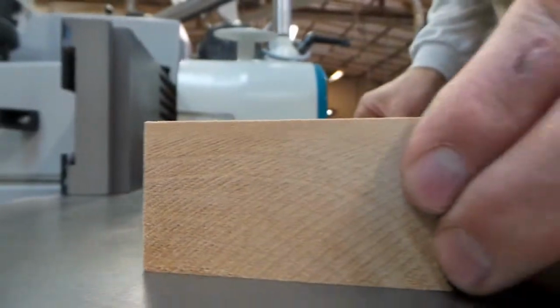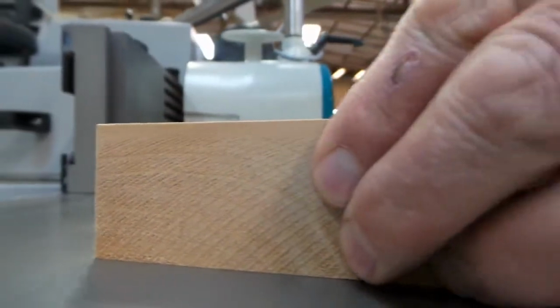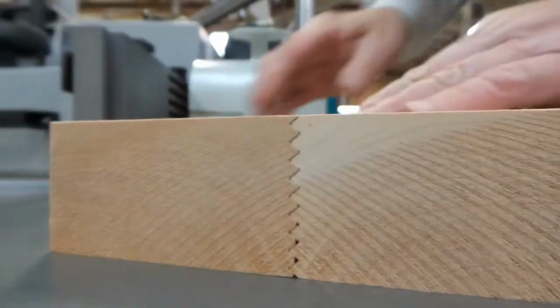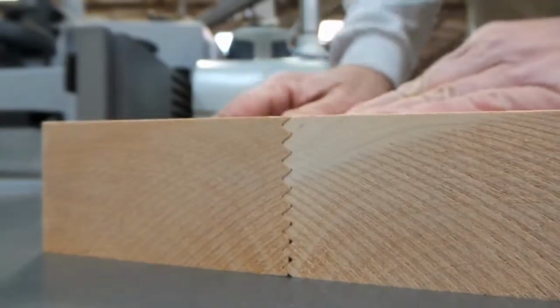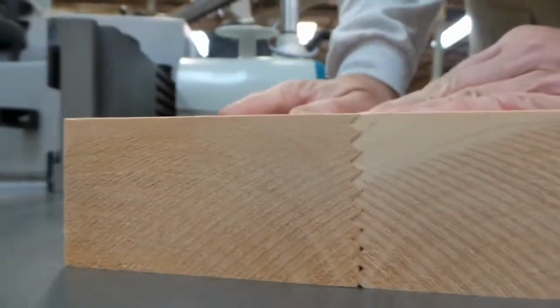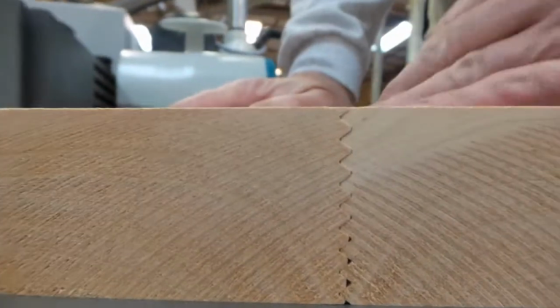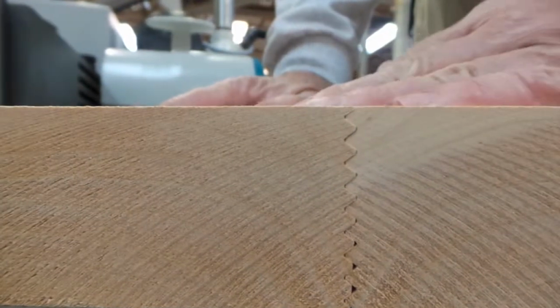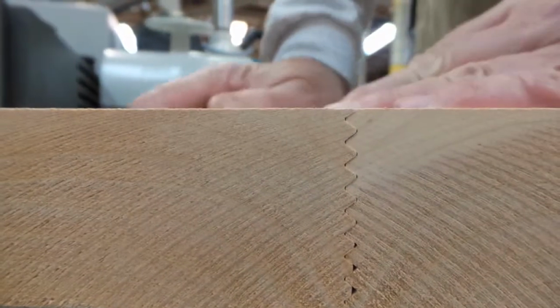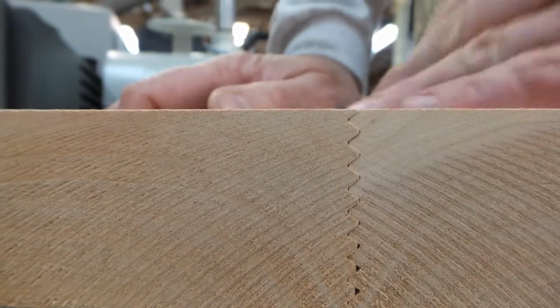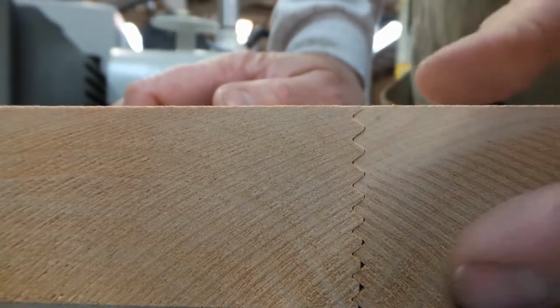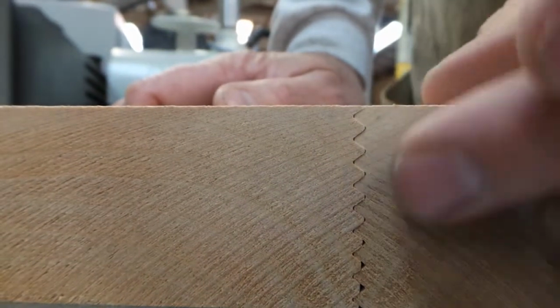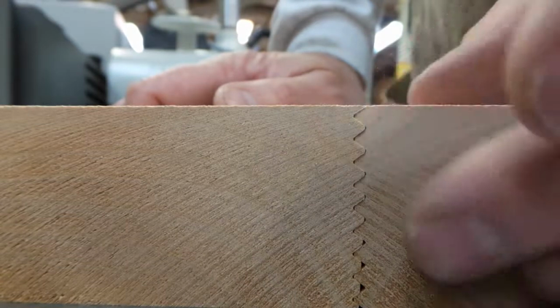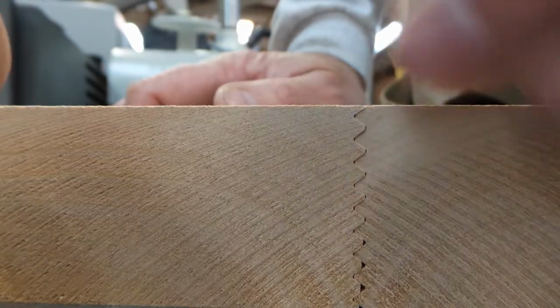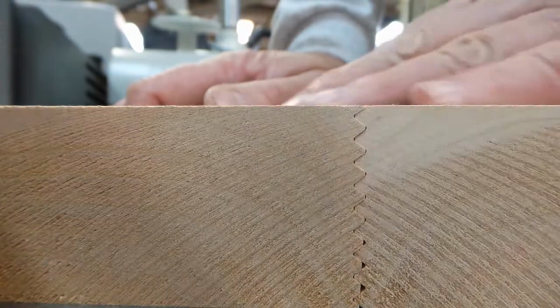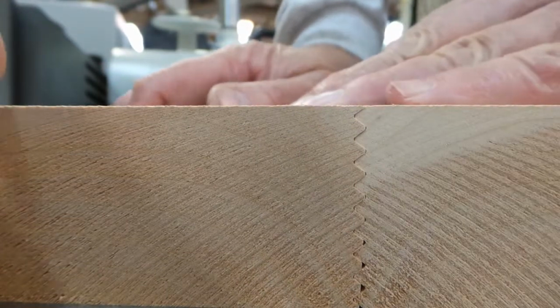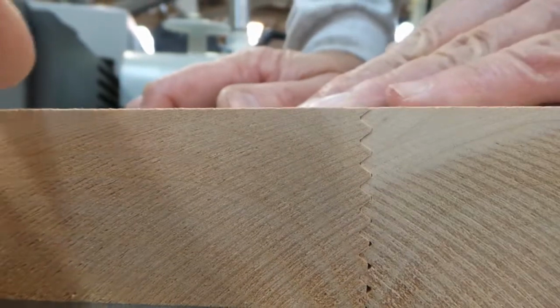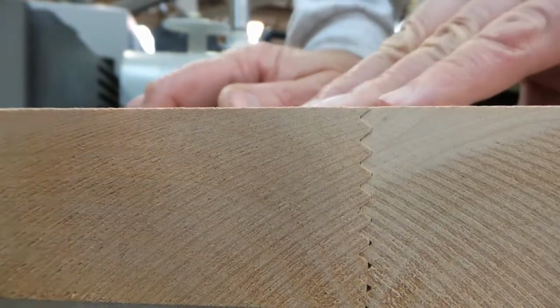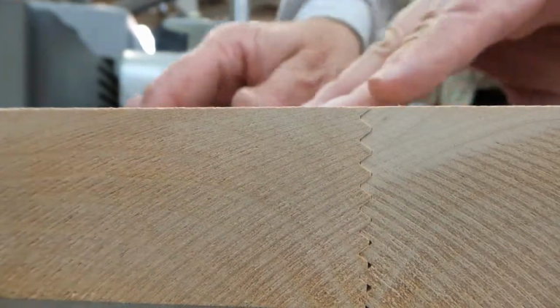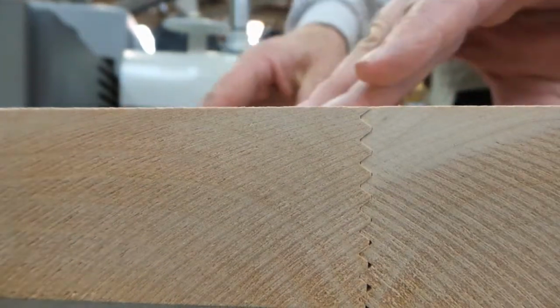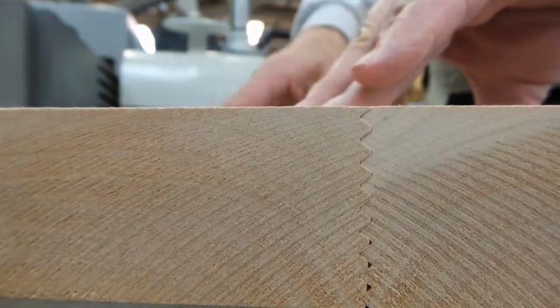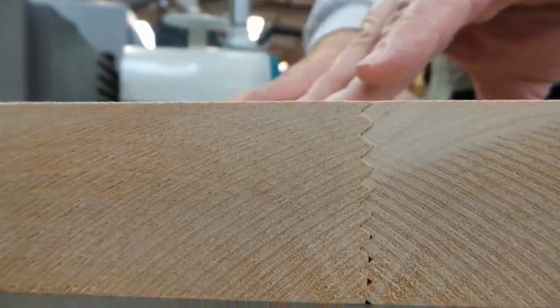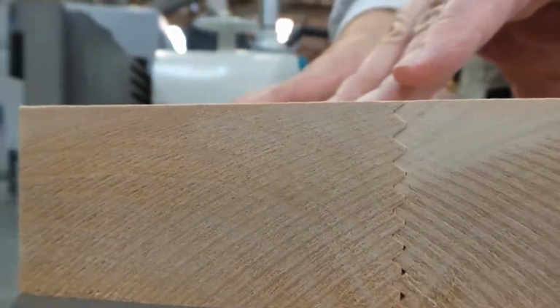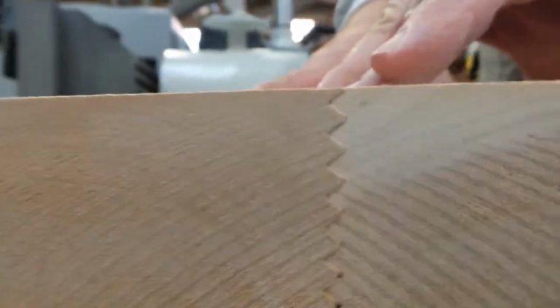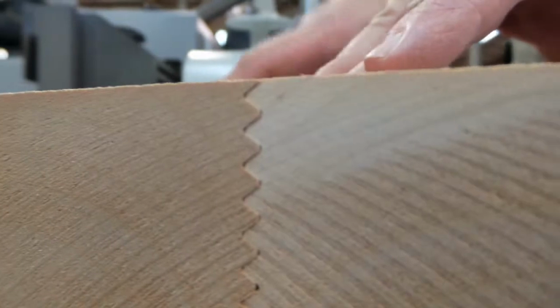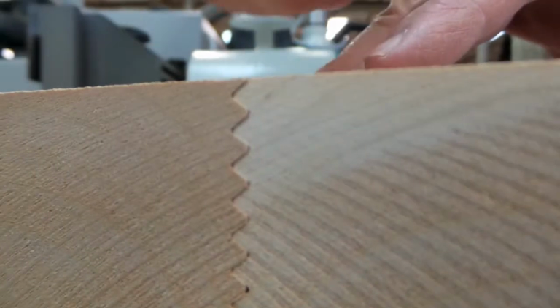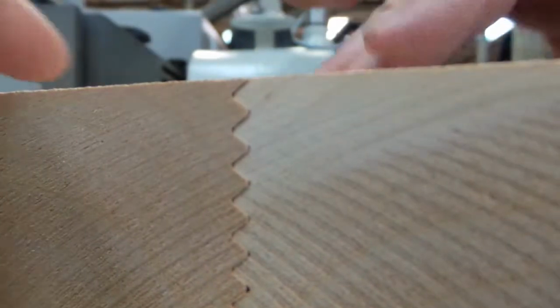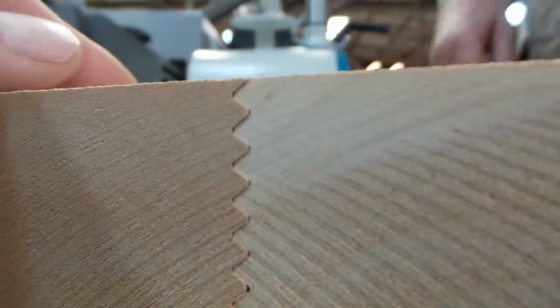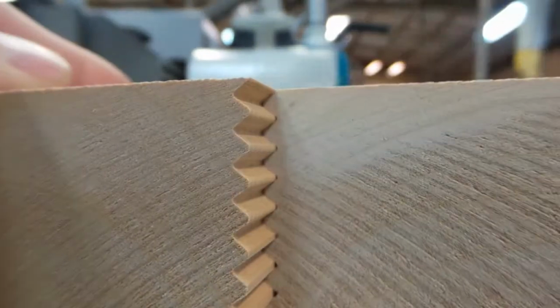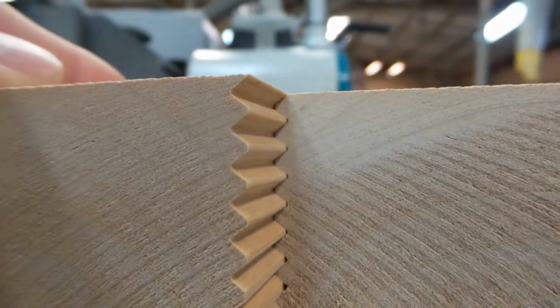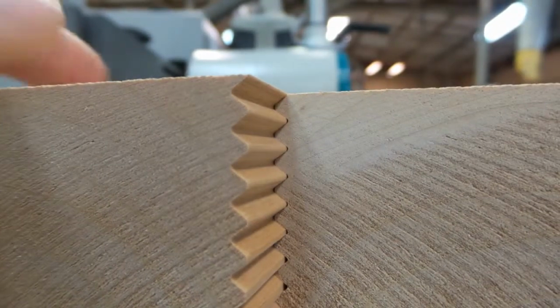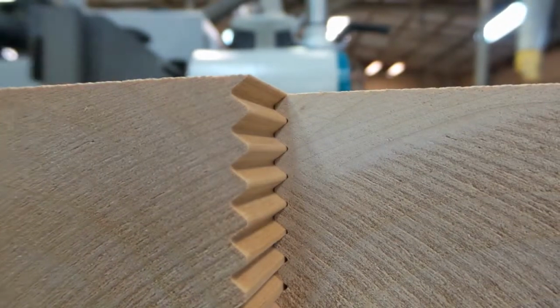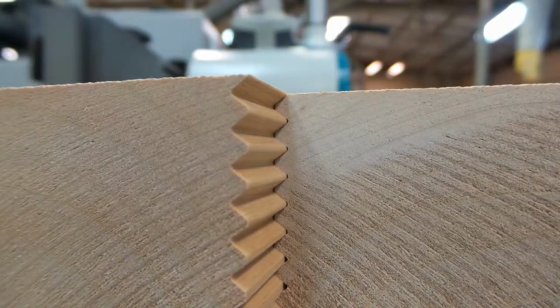In increments of five millimeters the fingers will come out the same each way, but if you've got an odd thickness the fingers will be in a slightly different location top to bottom.